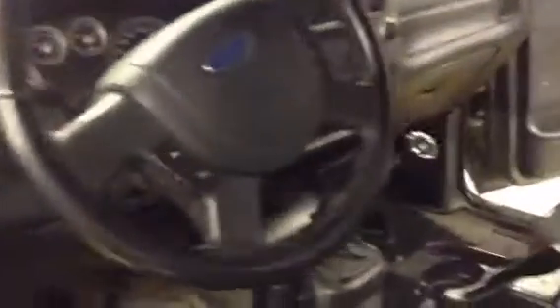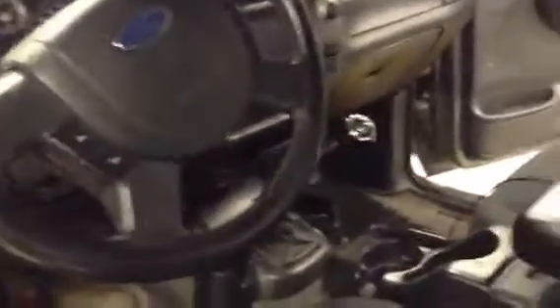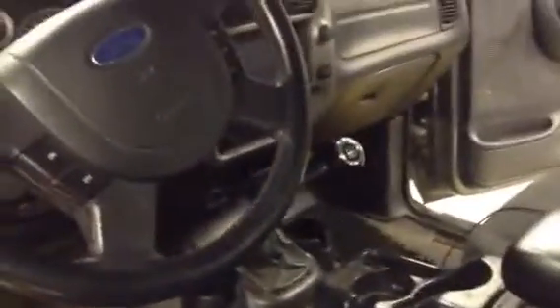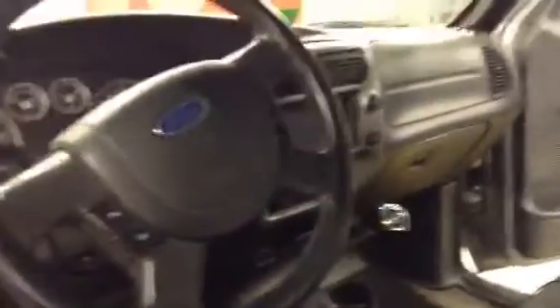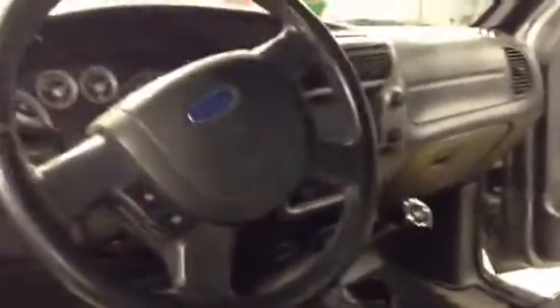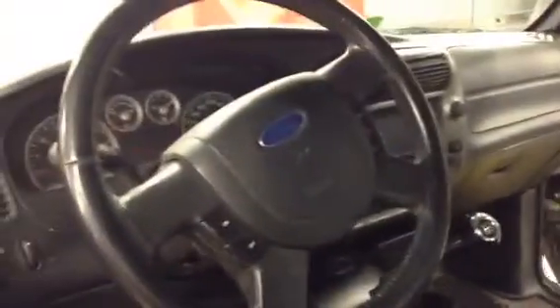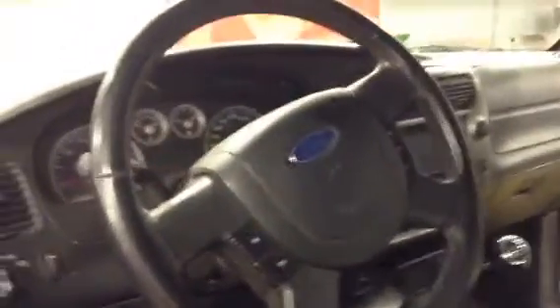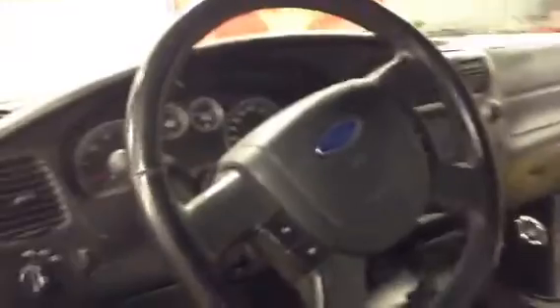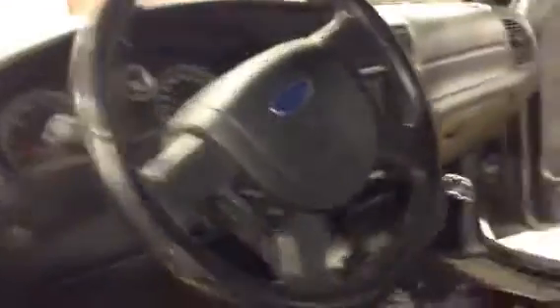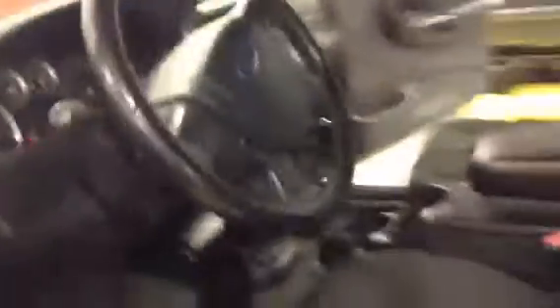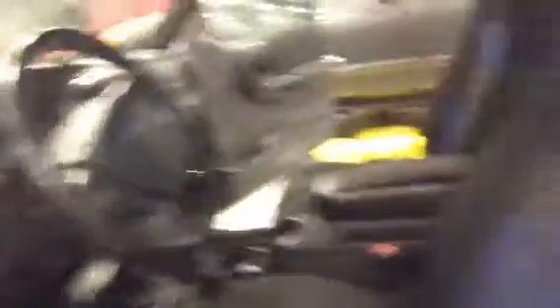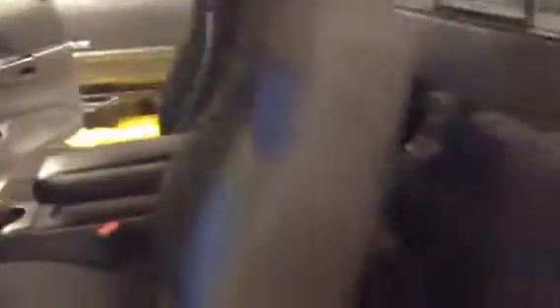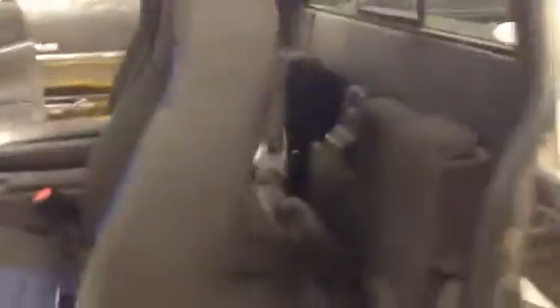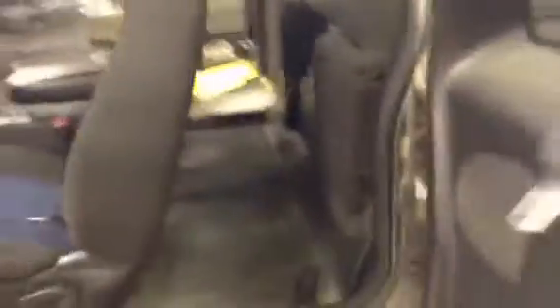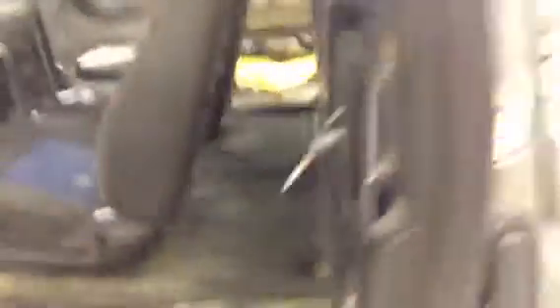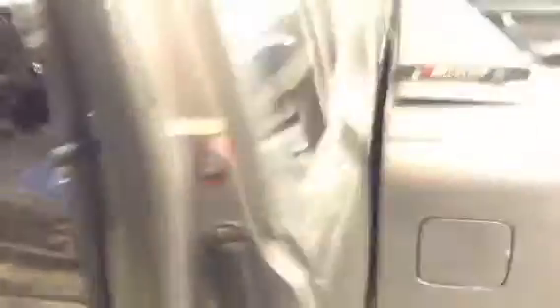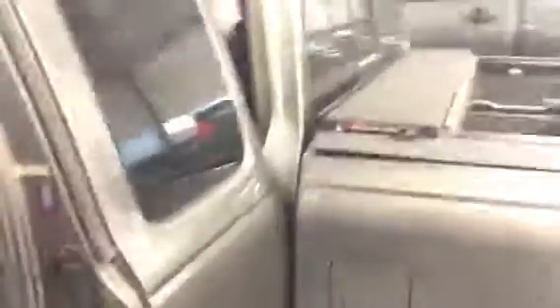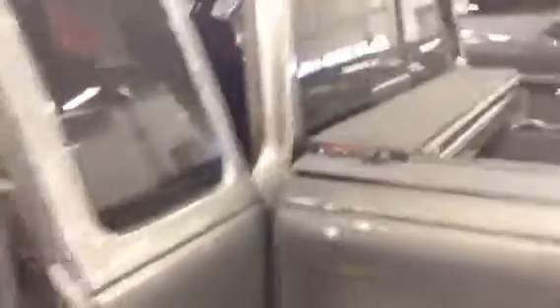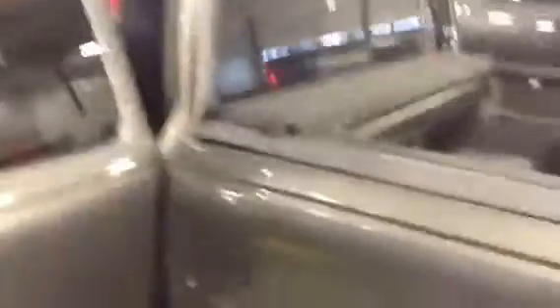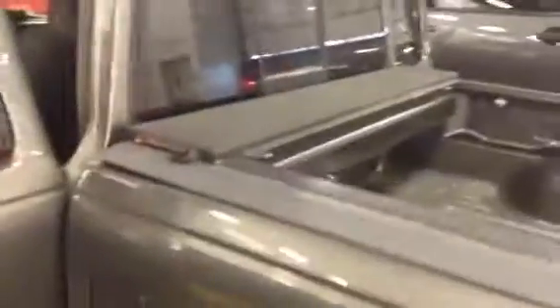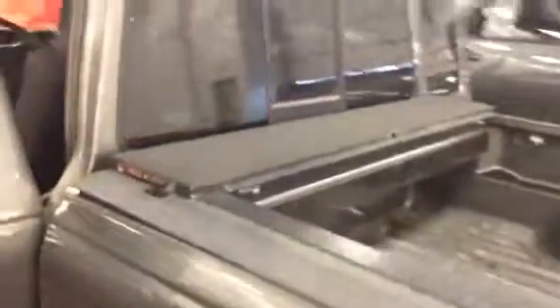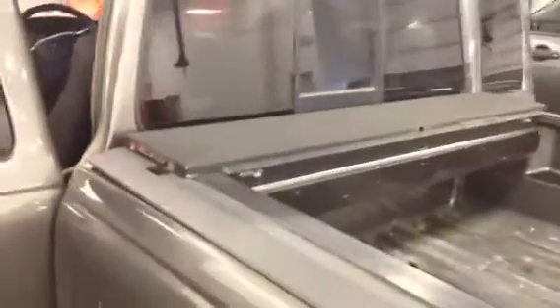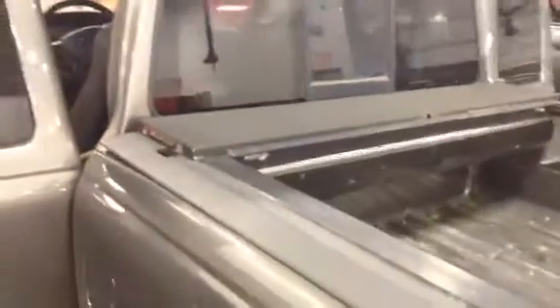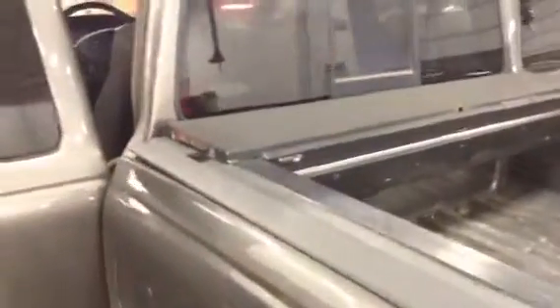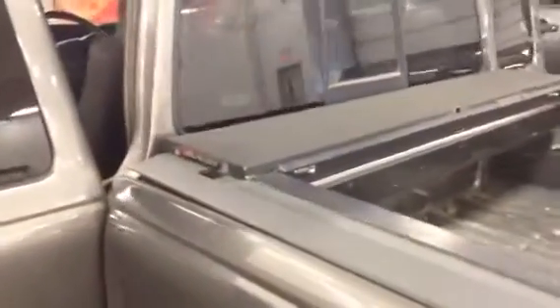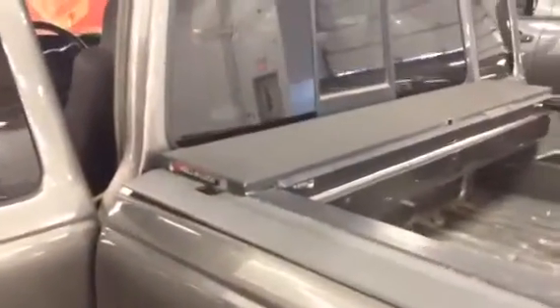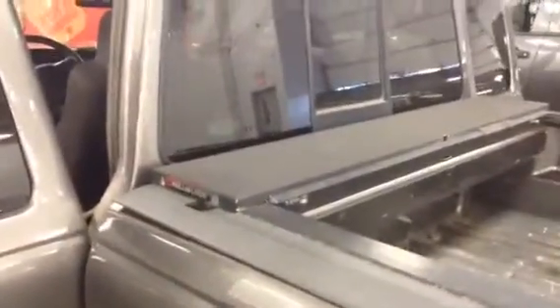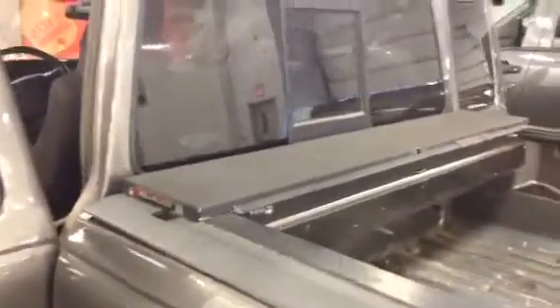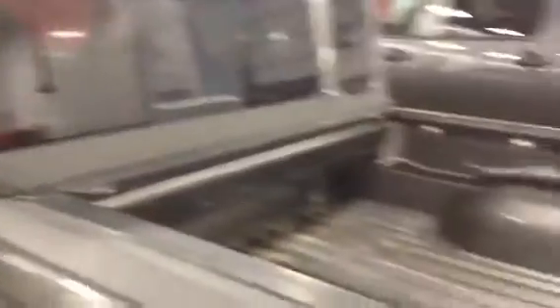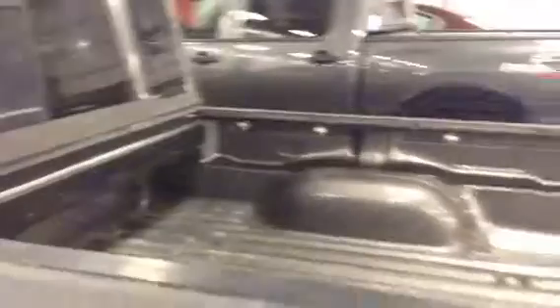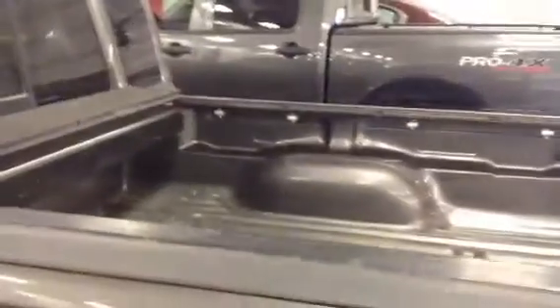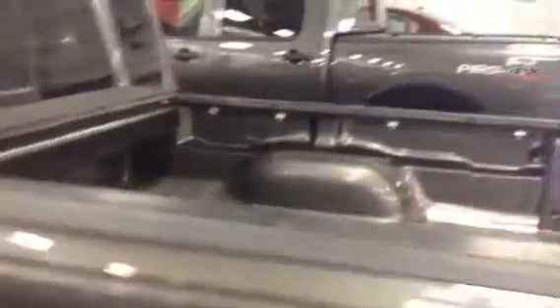You've got a five-speed manual with a nice long shifter, making it easier to drive and keeping it nice and close to you. Out back, you also have a tonneau cover that rolls out with a roll-and-lock, so it'll just roll out and you'll be able to lock it in.